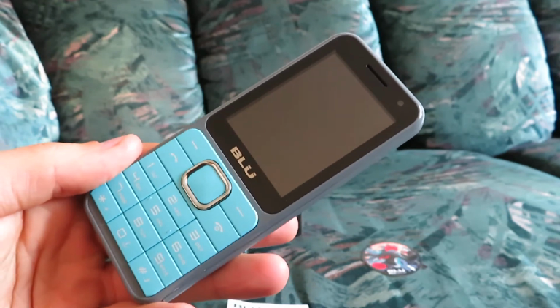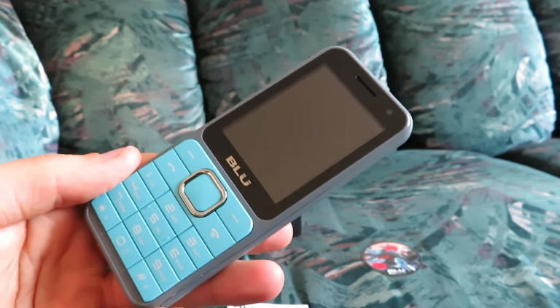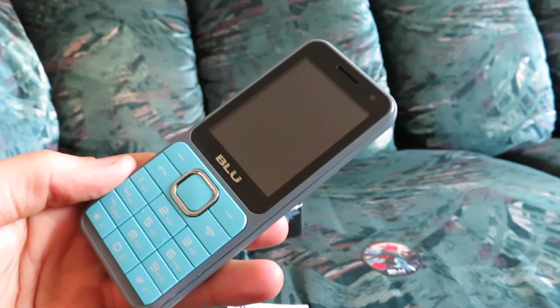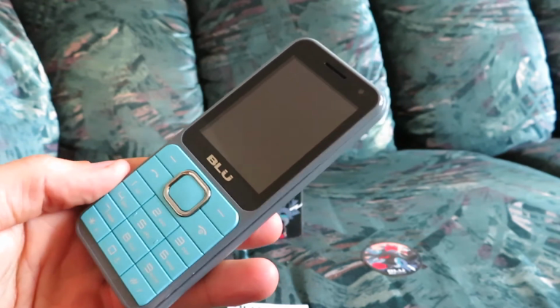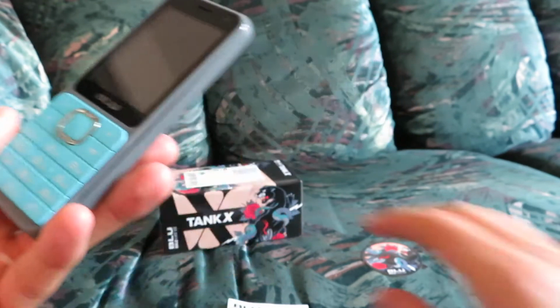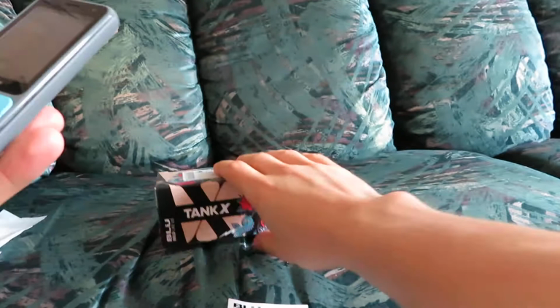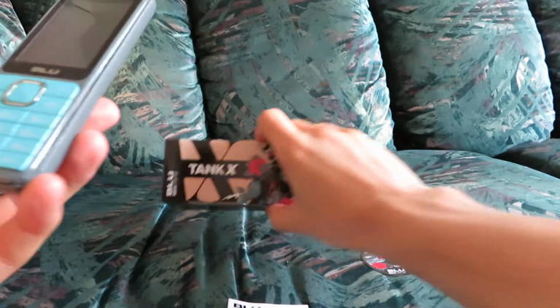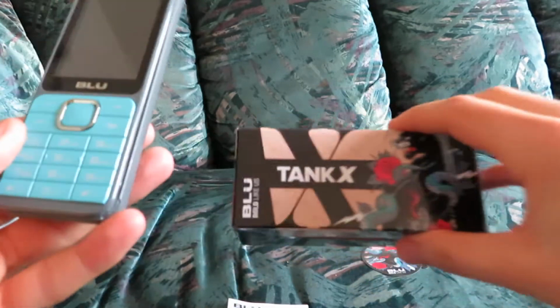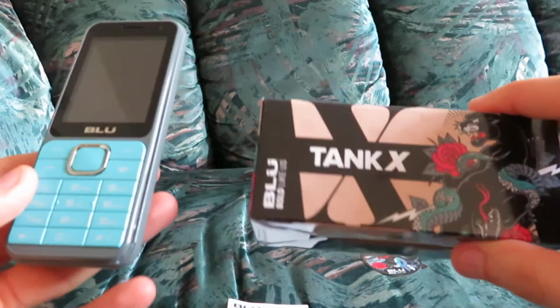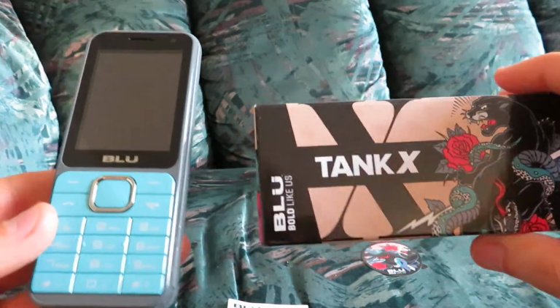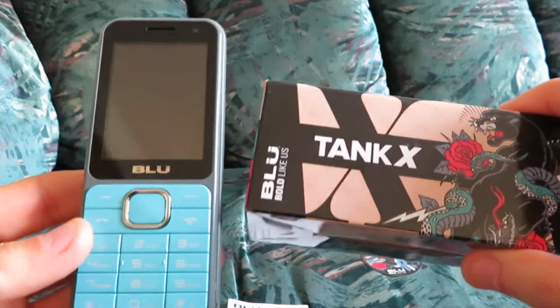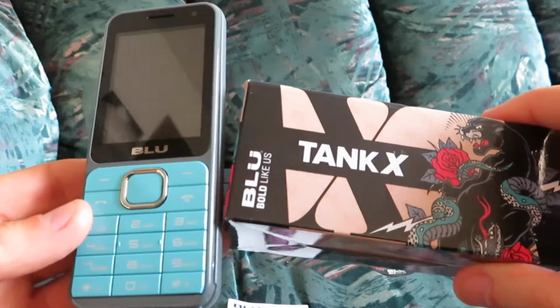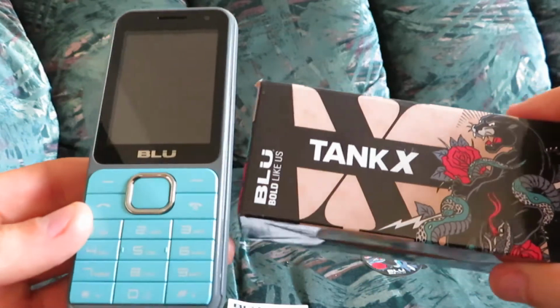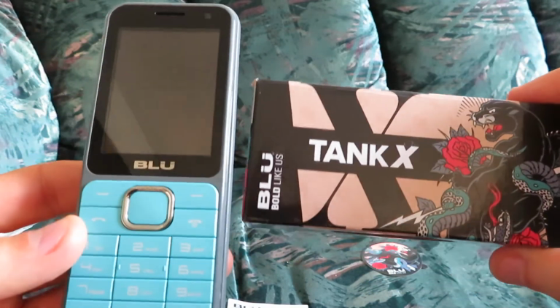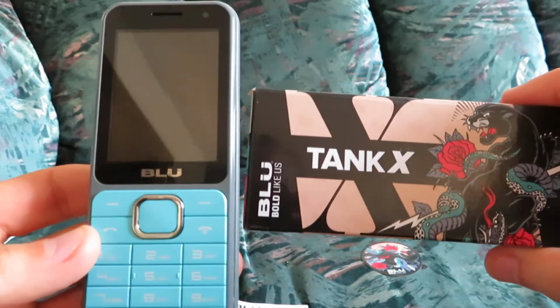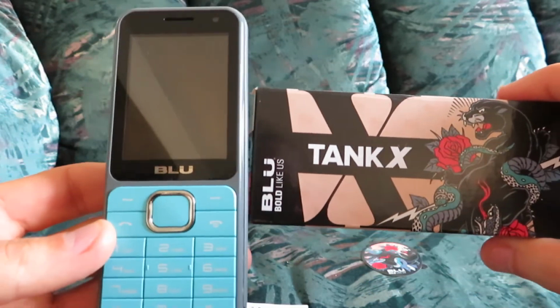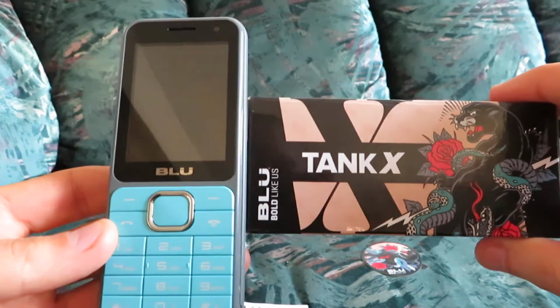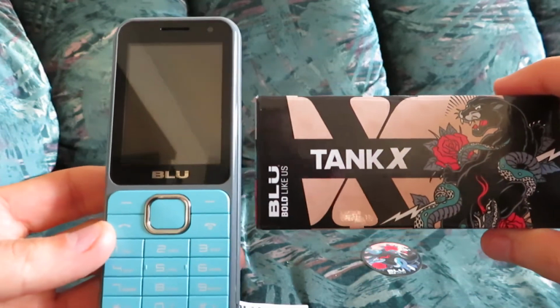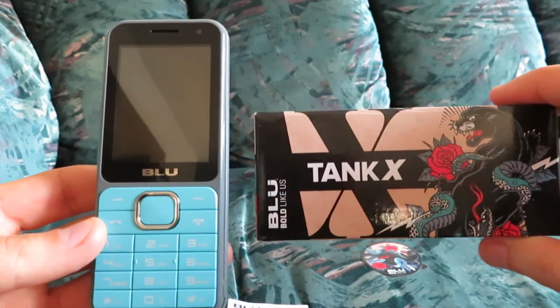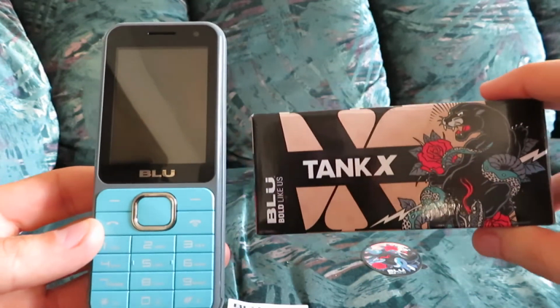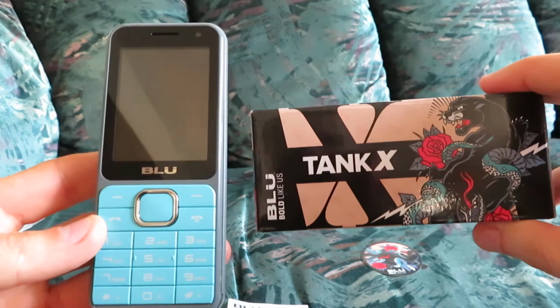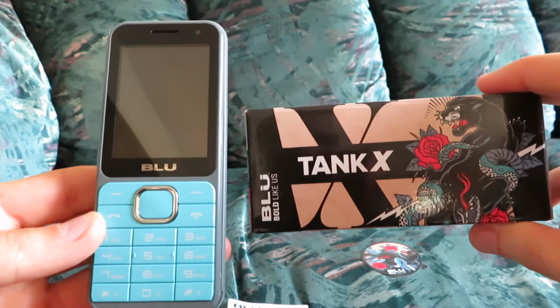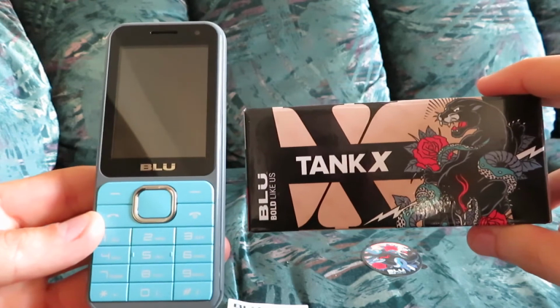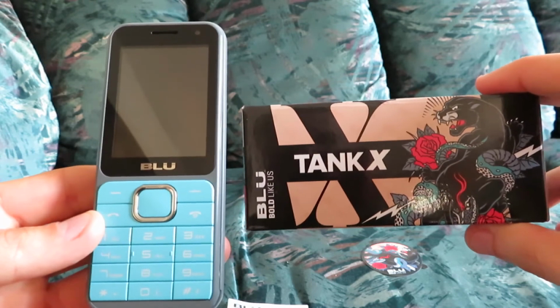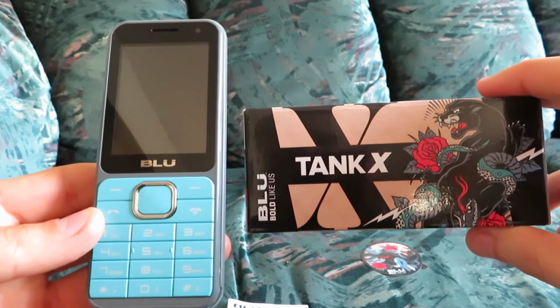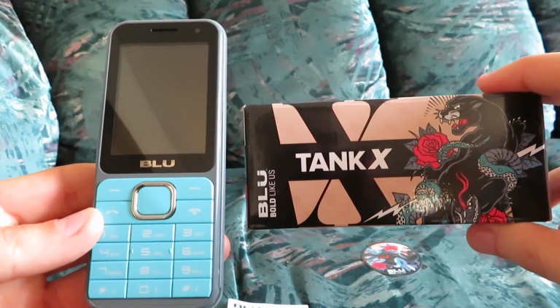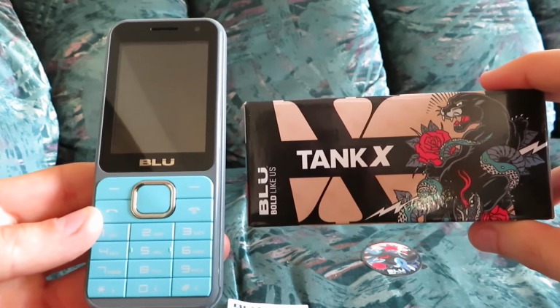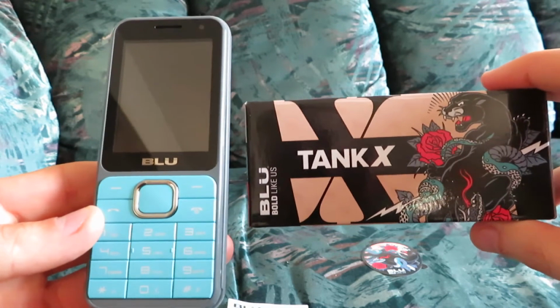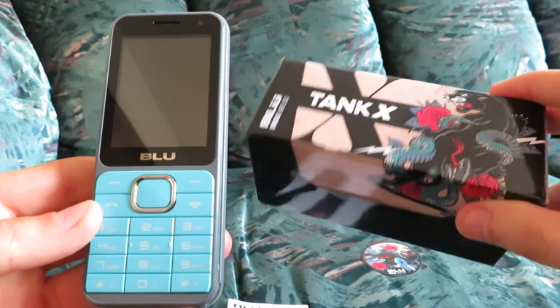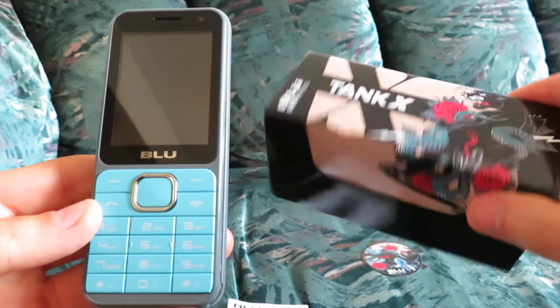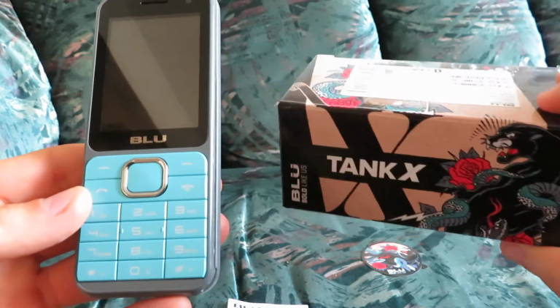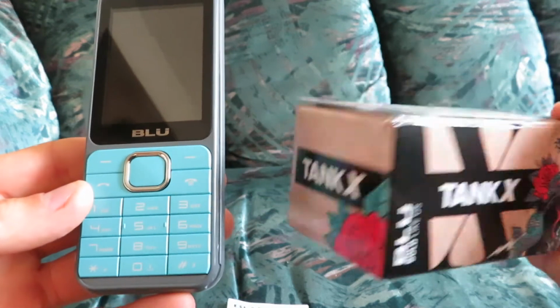I don't have a smartphone personally, so I do like these phones very much, just because they have a decent amount of features for the price, usually including a music player and an alarm clock, which I use every day.